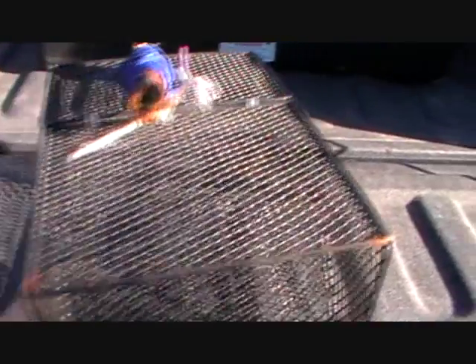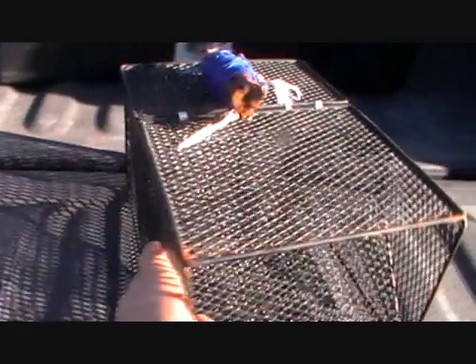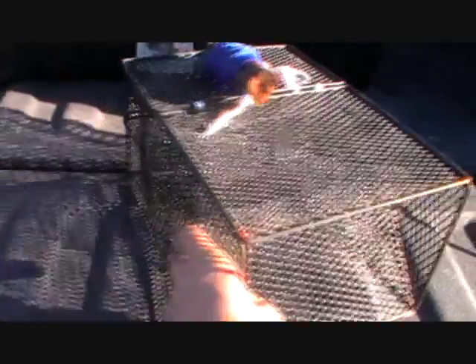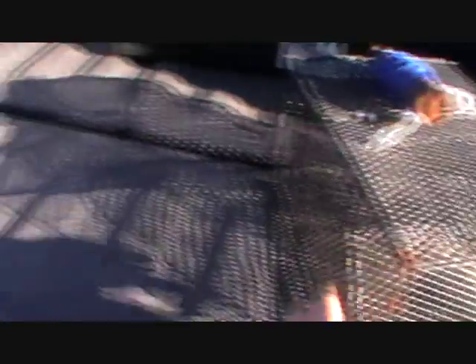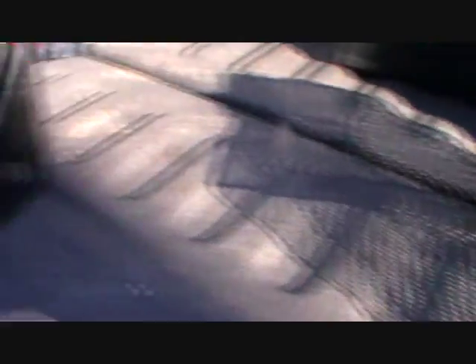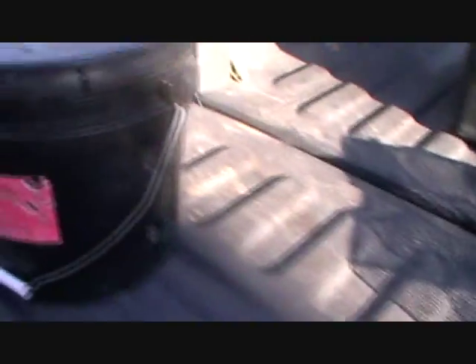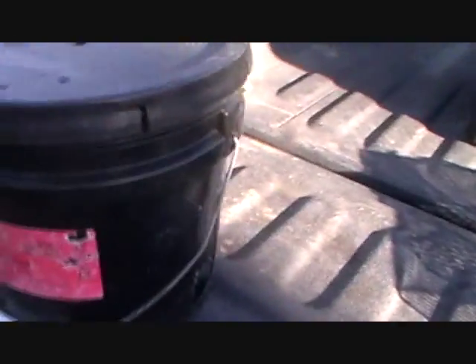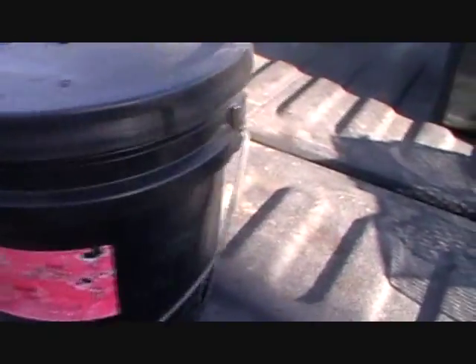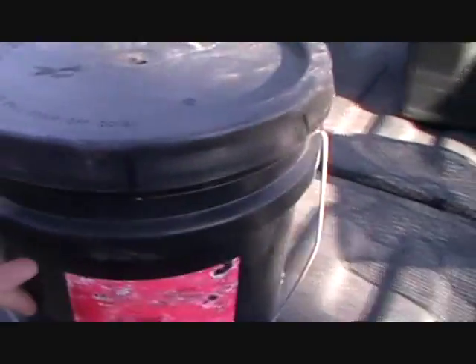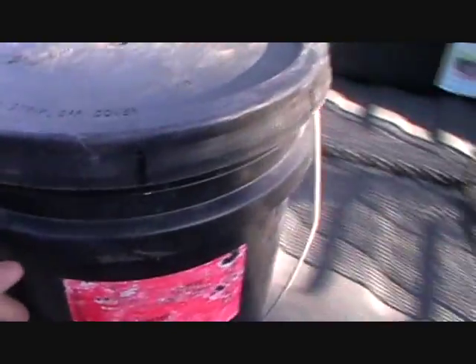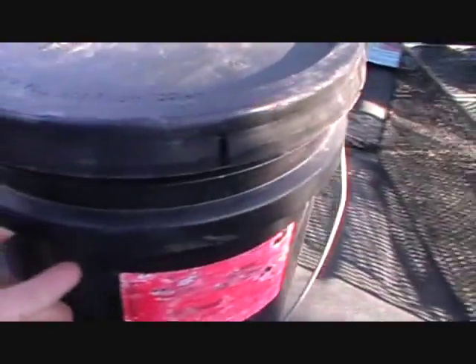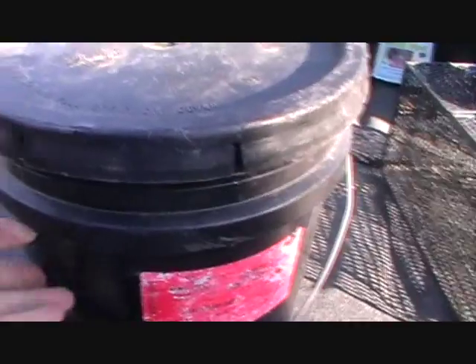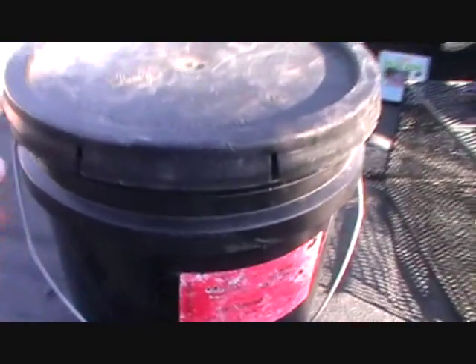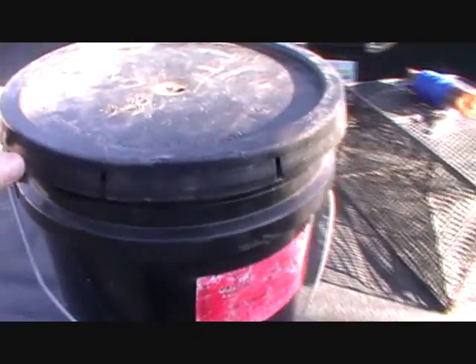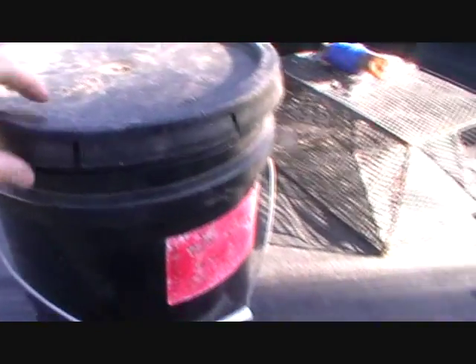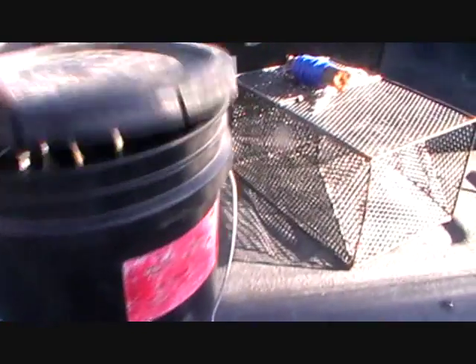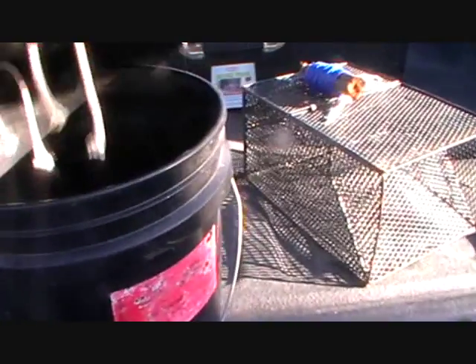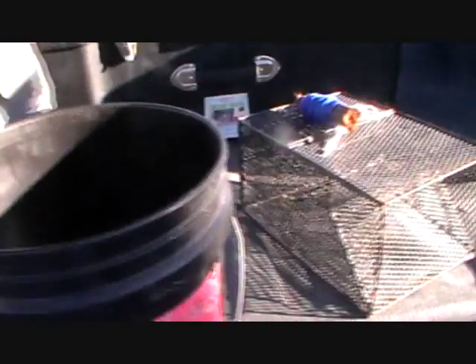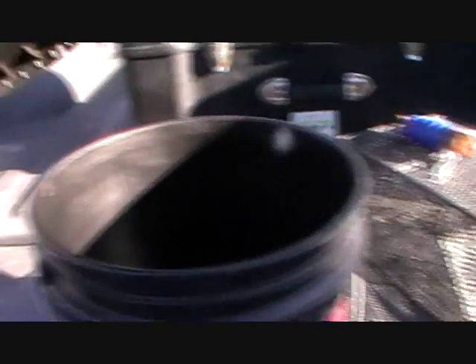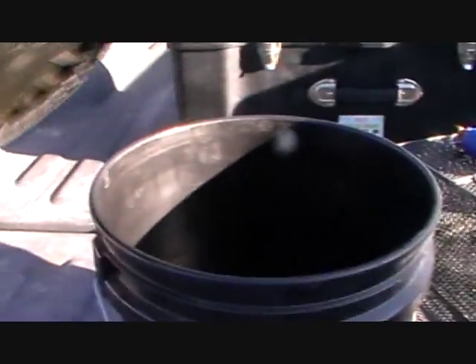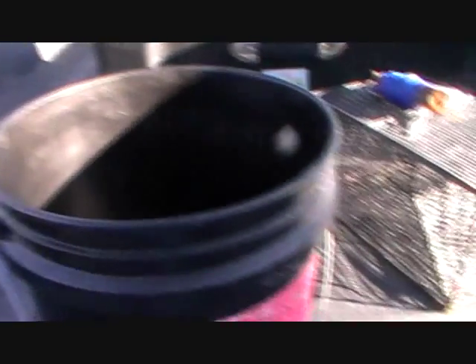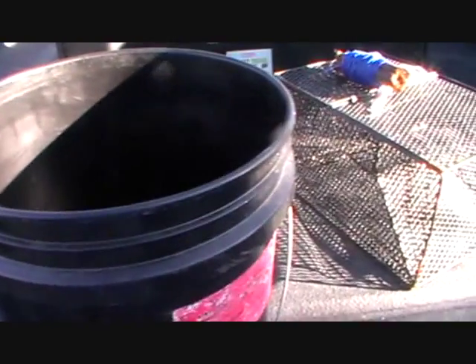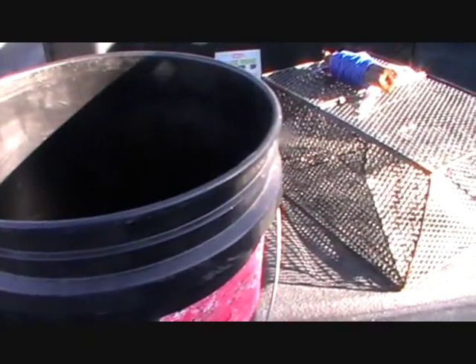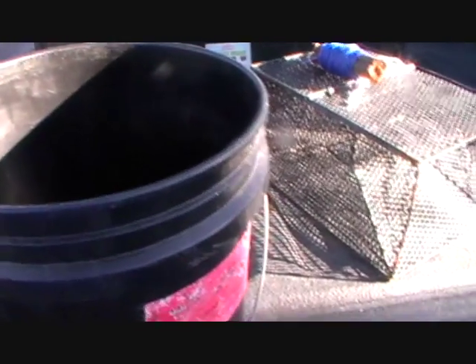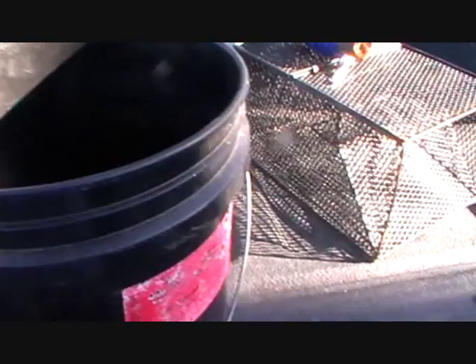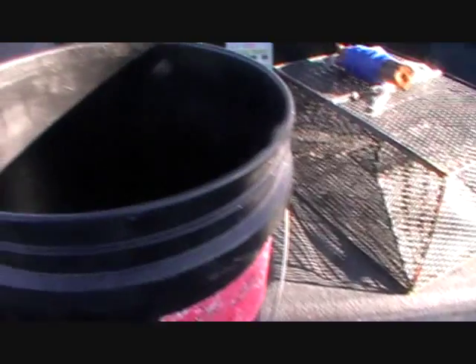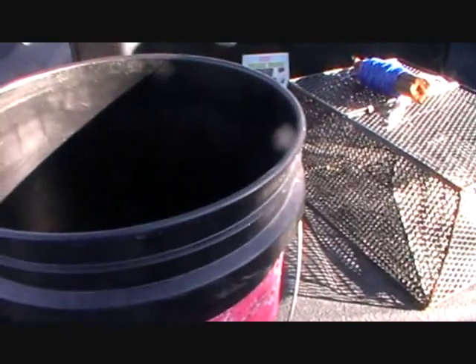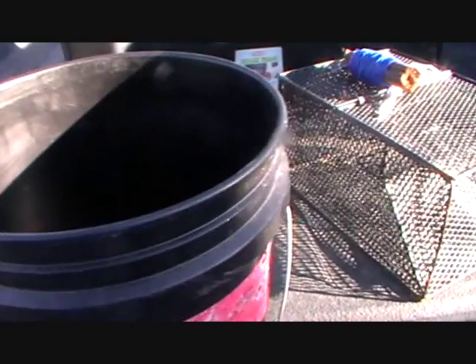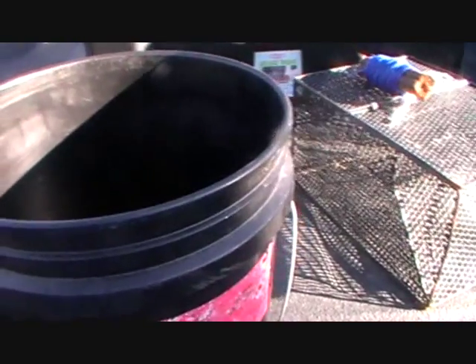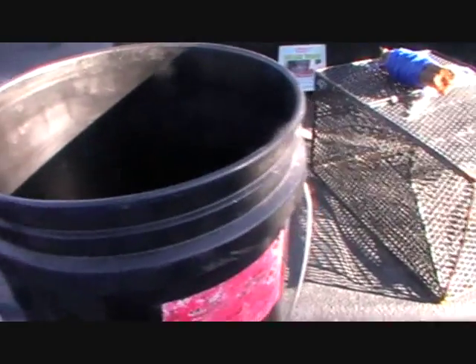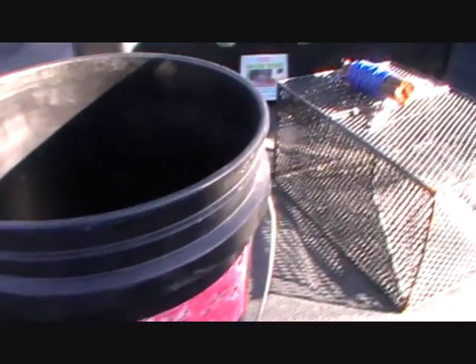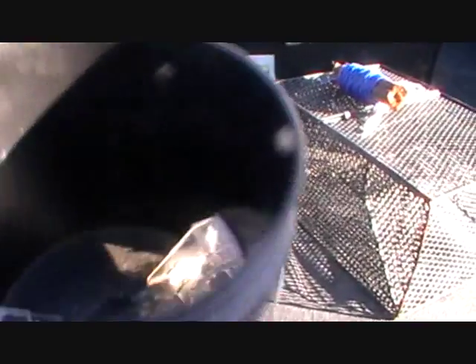A homemade version is this one here. This one works a lot better — it attracts crawdads a little better and it holds them better. More room.